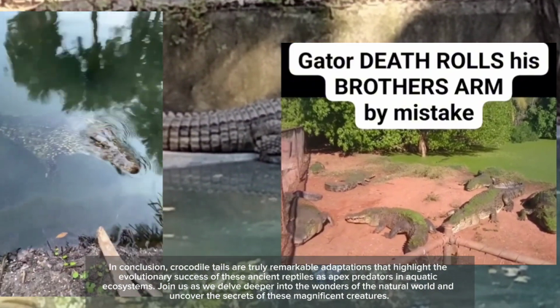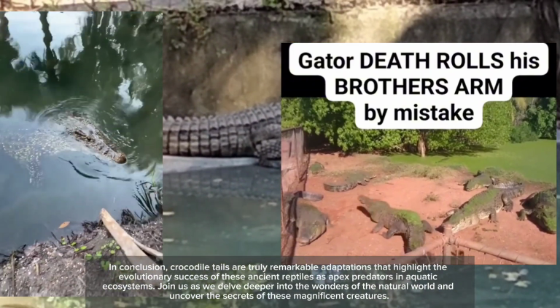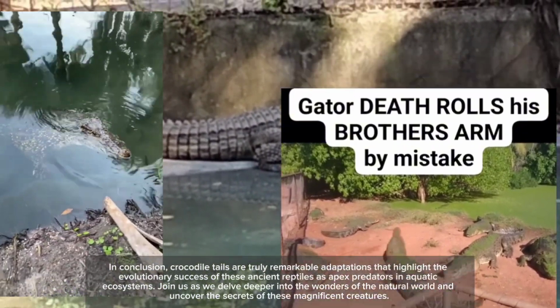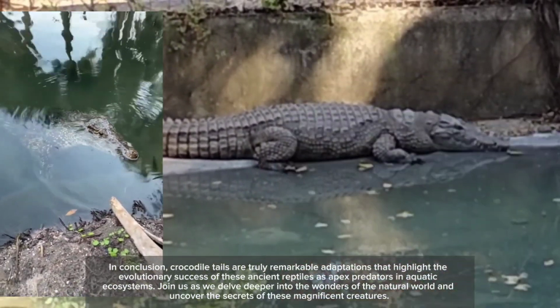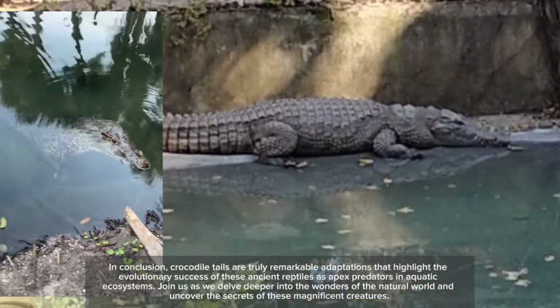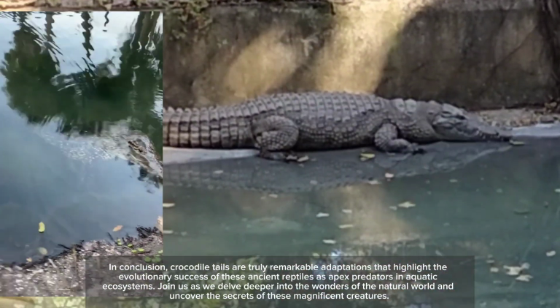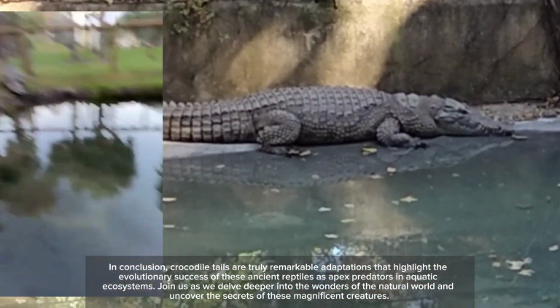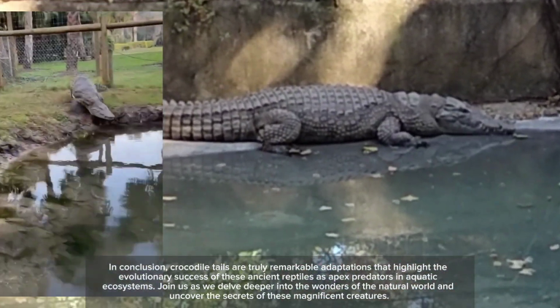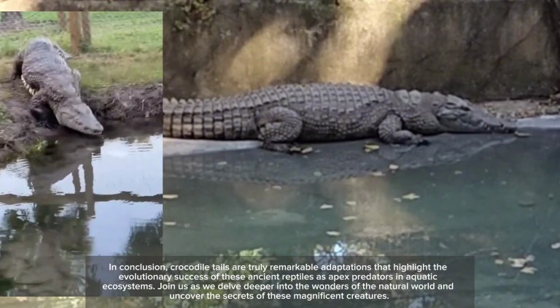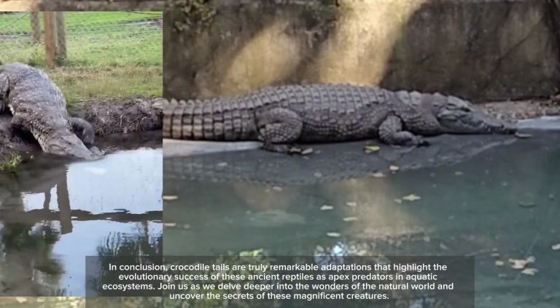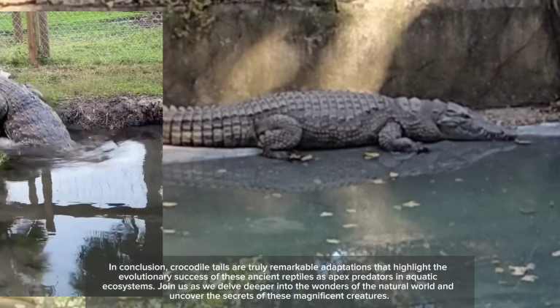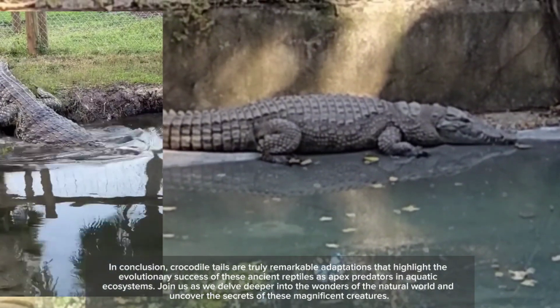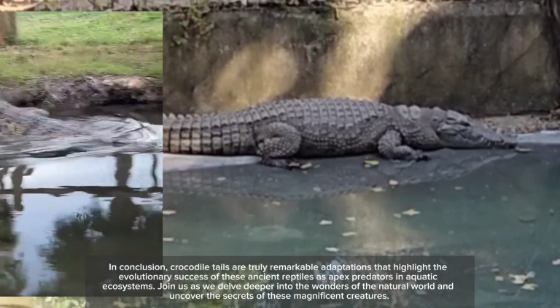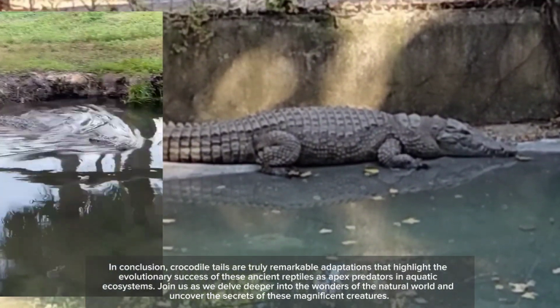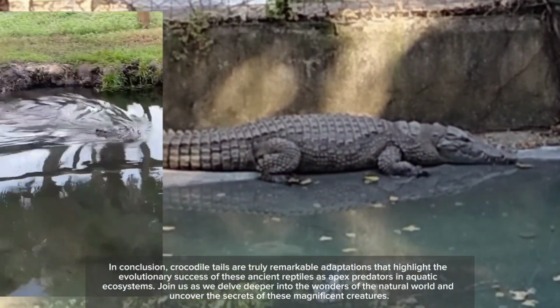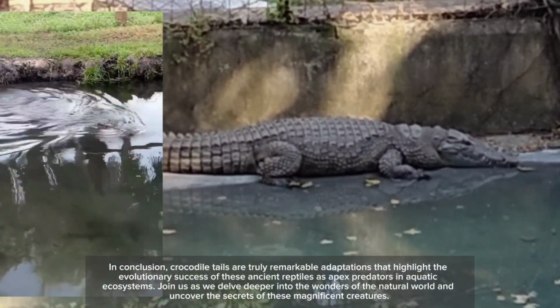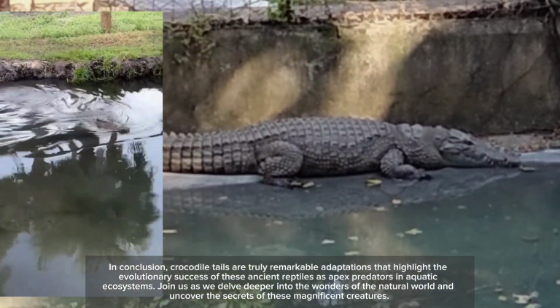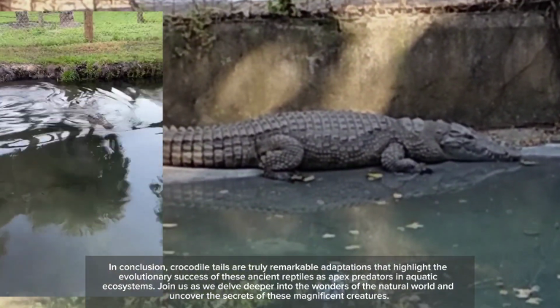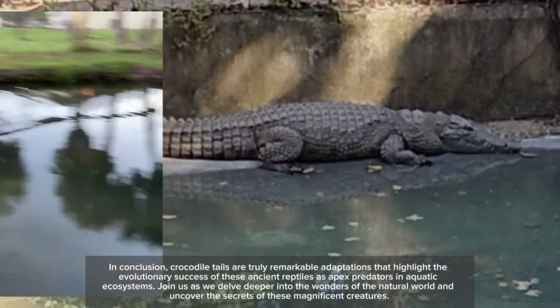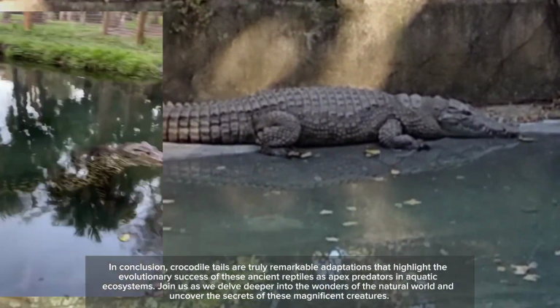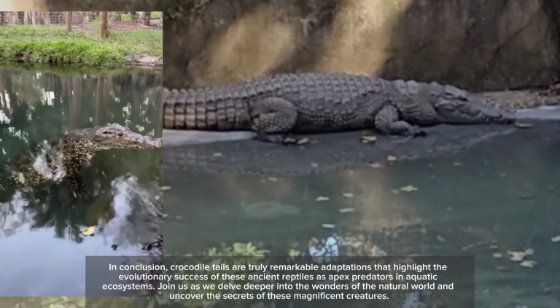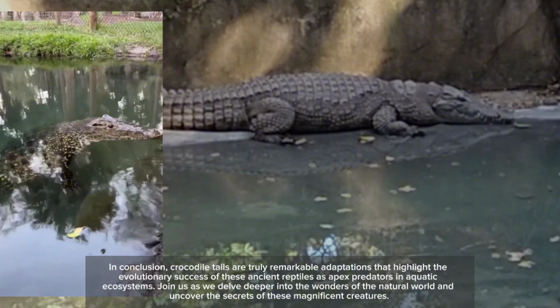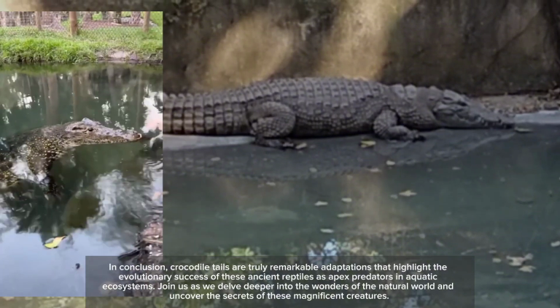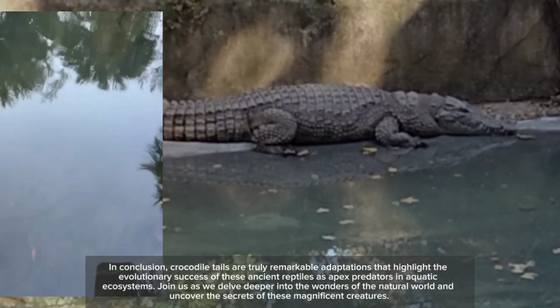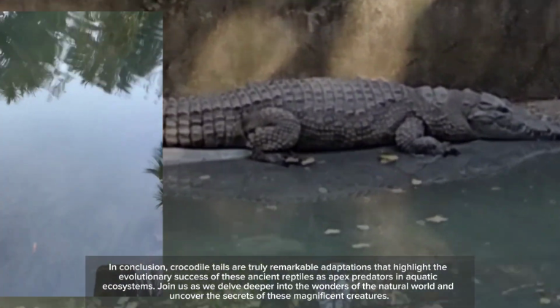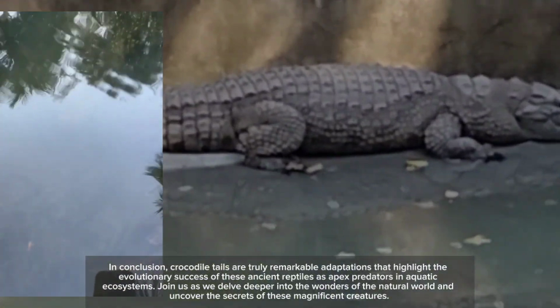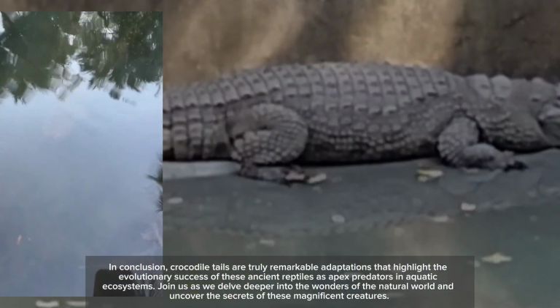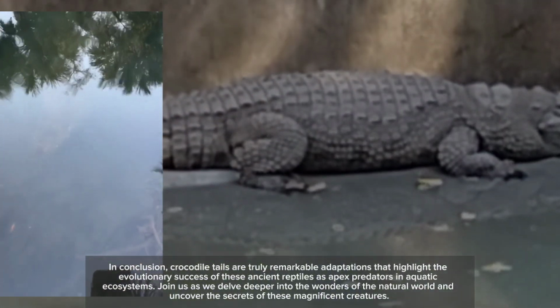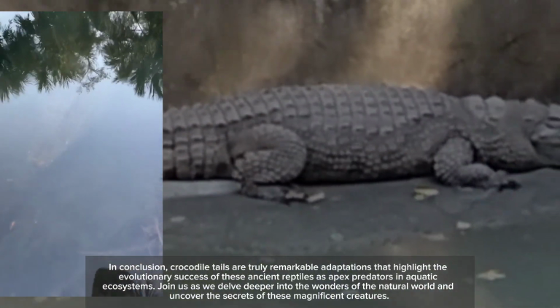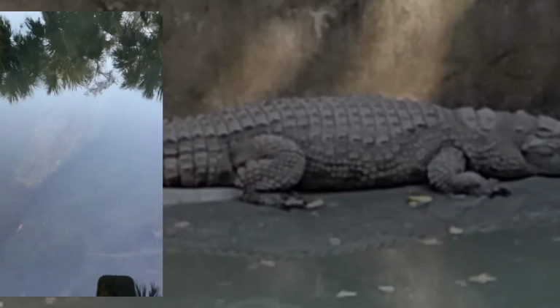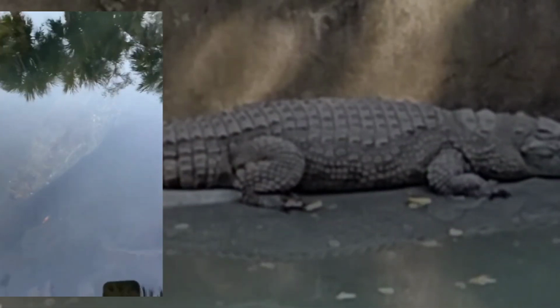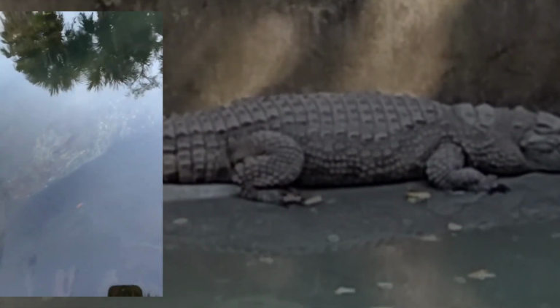Join us as we delve deeper into the wonders of the natural world and uncover the secrets of these magnificent creatures.